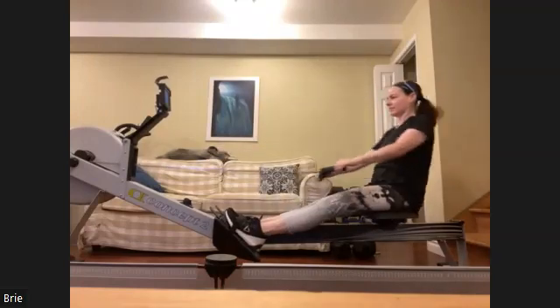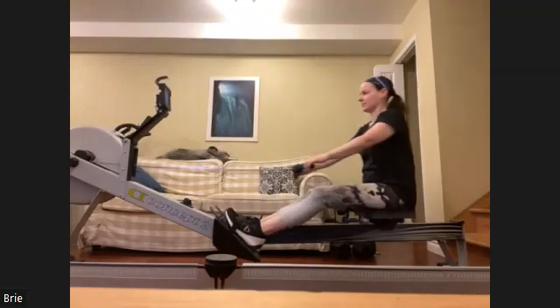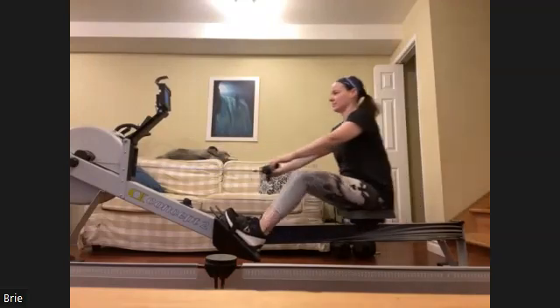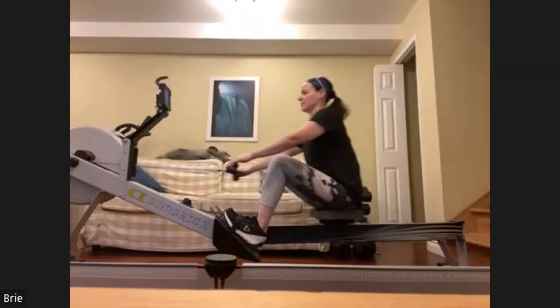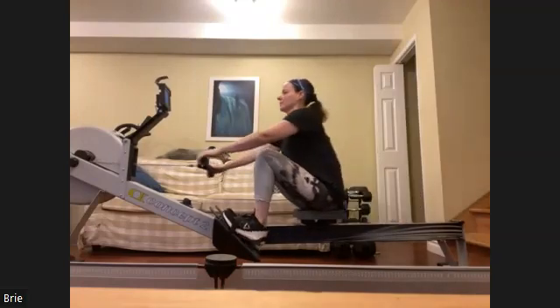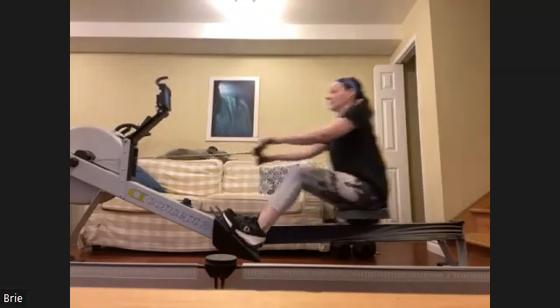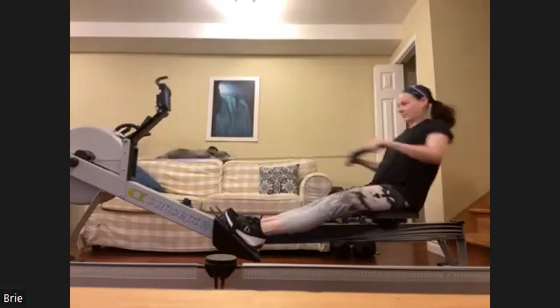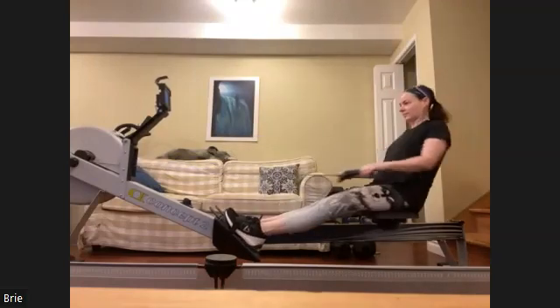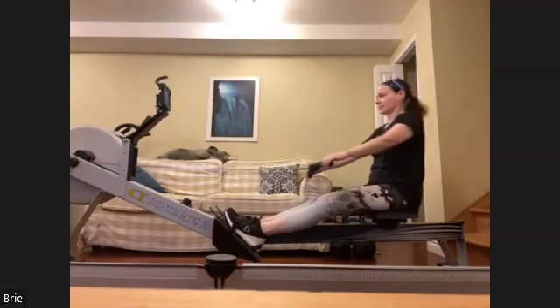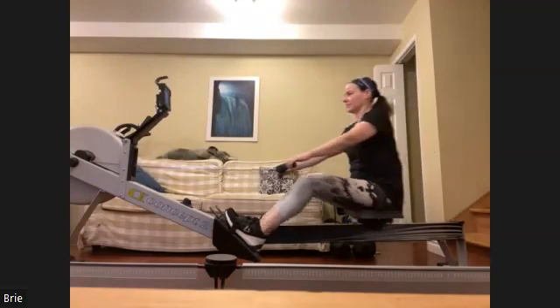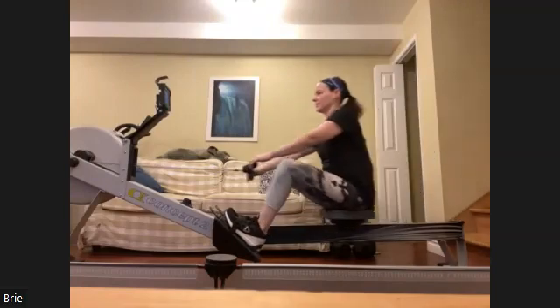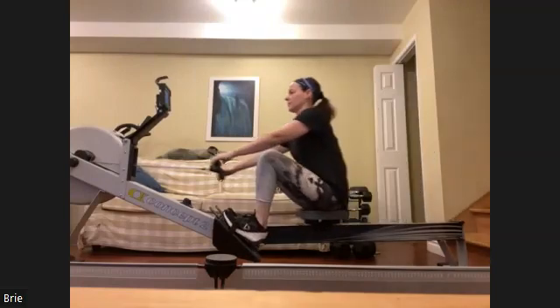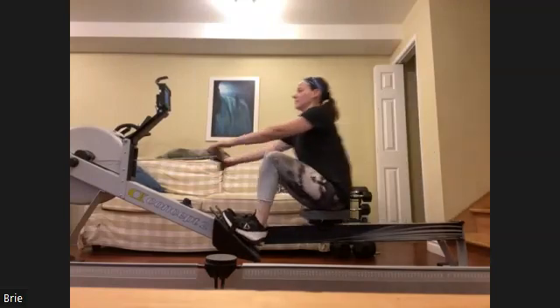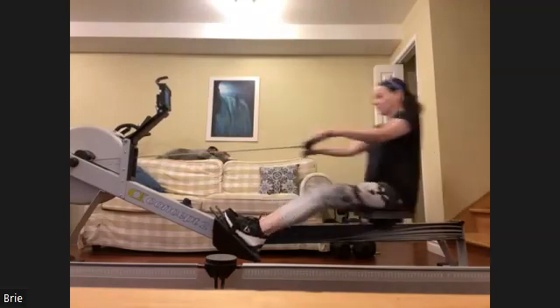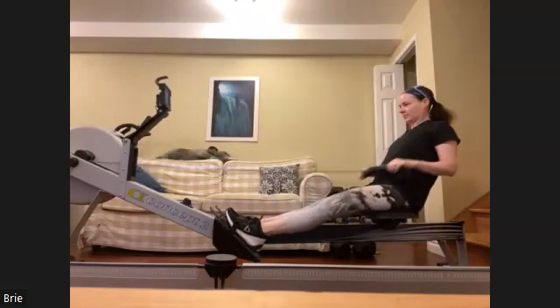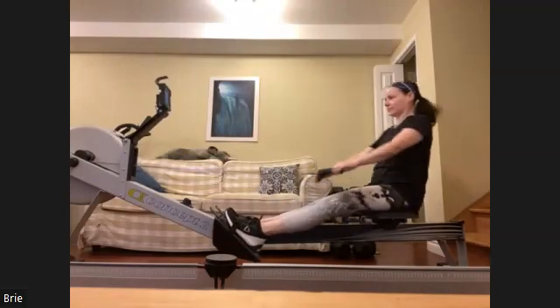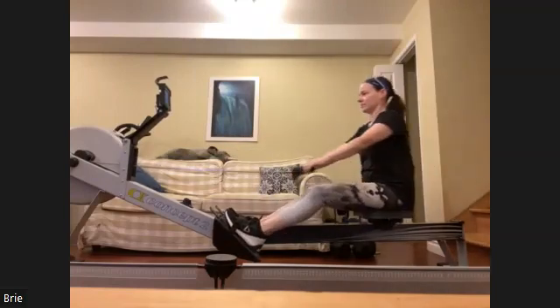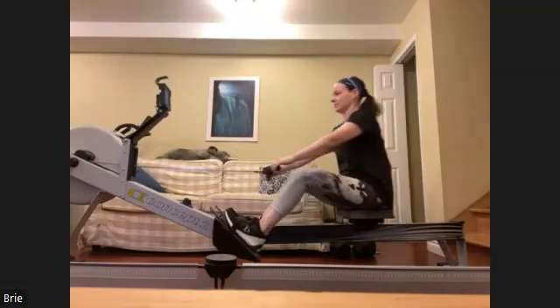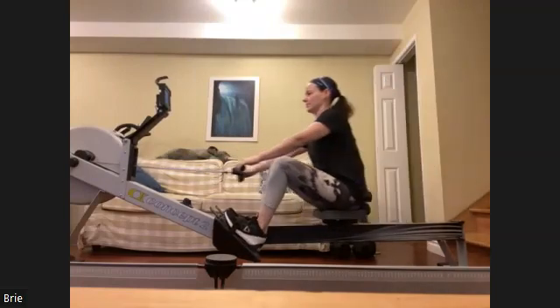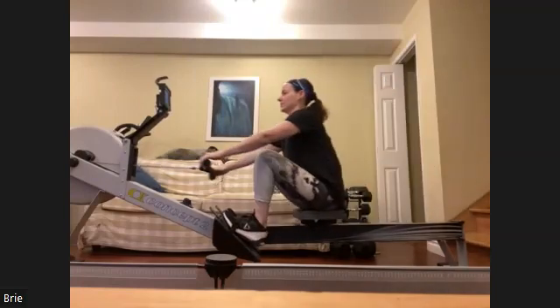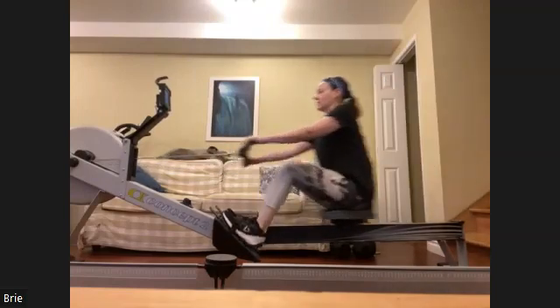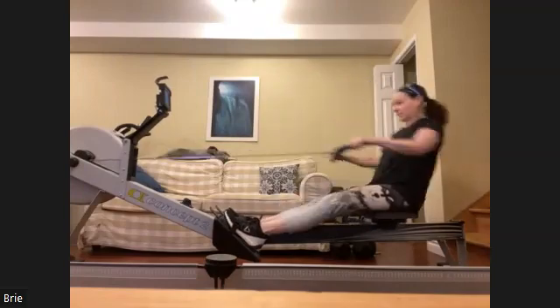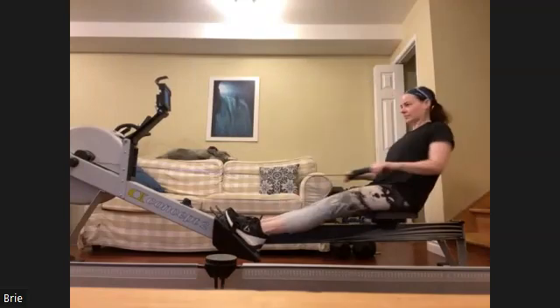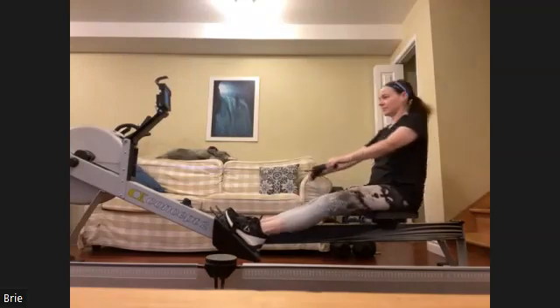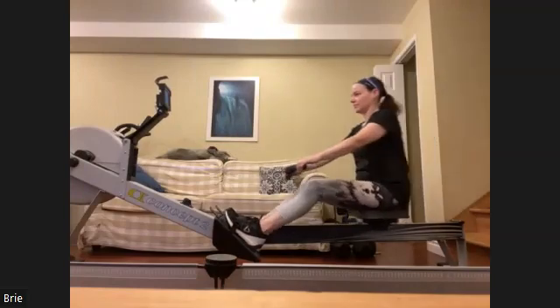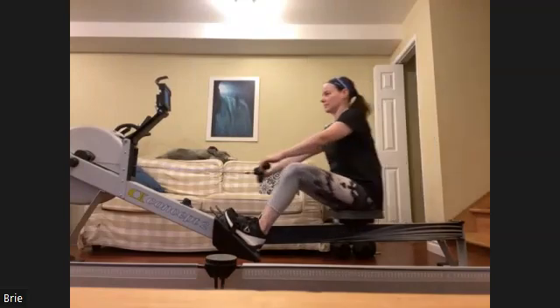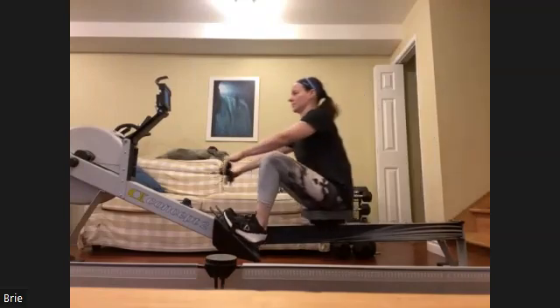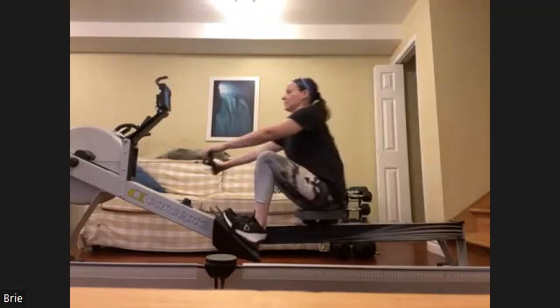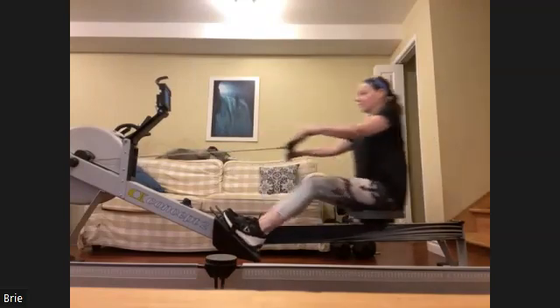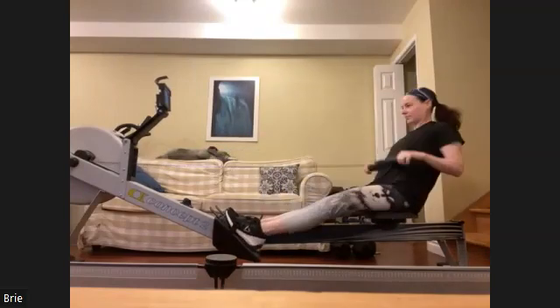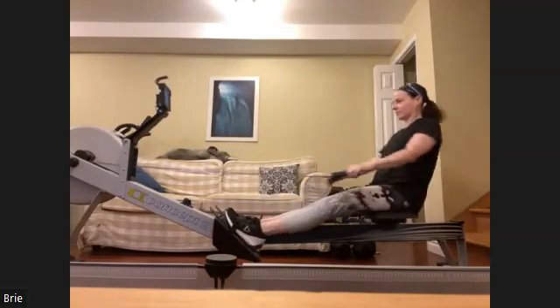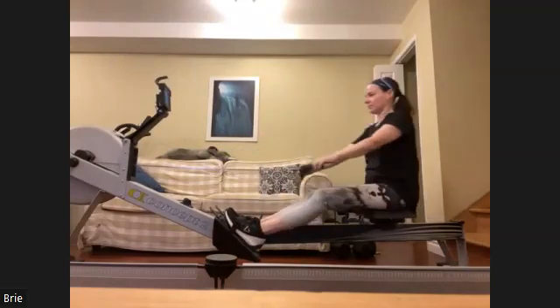We want to have that release. Let the hands move down and away. Try to get down to the thigh, then follow that thigh about midway down, then straight across. That's going to mimic that release position on the water.